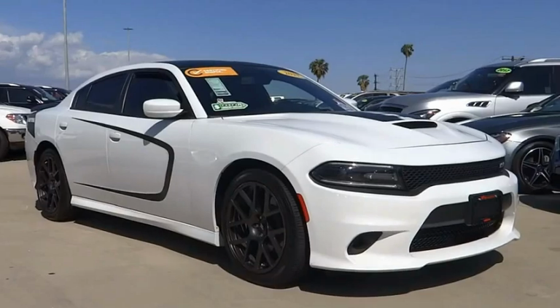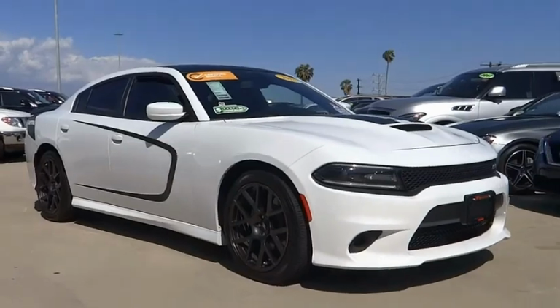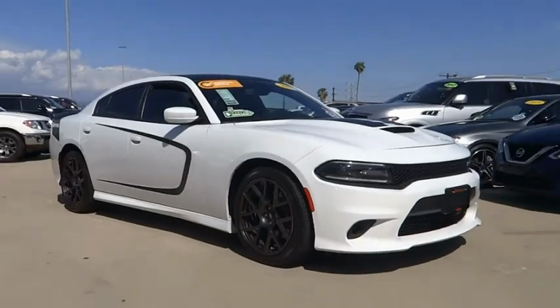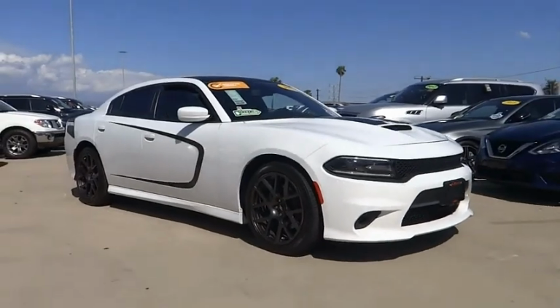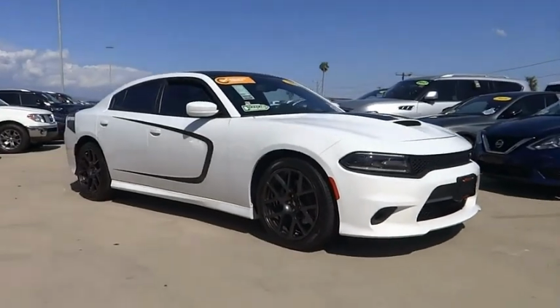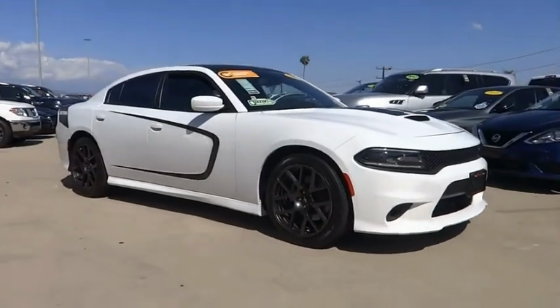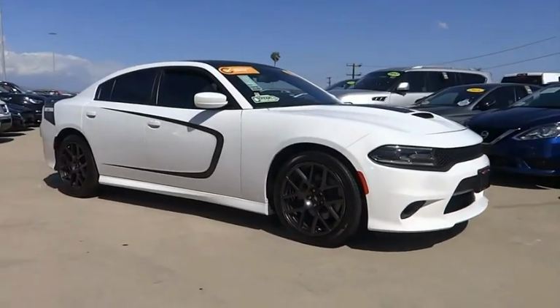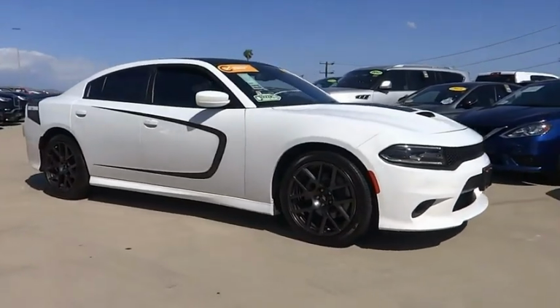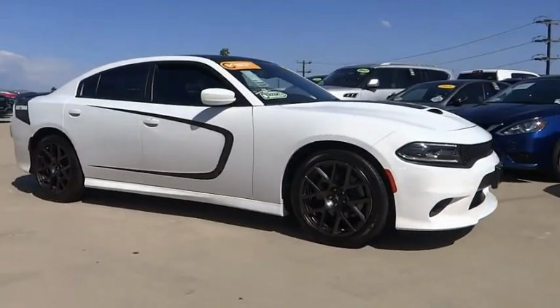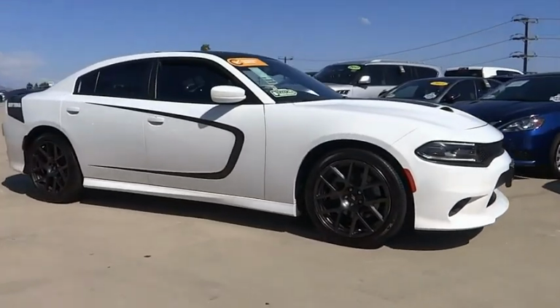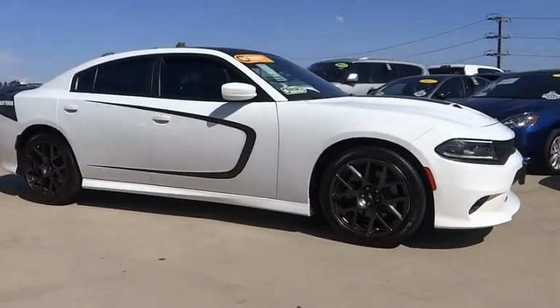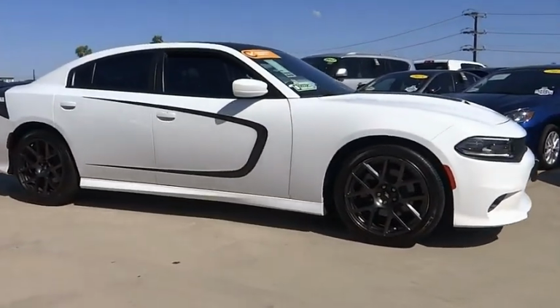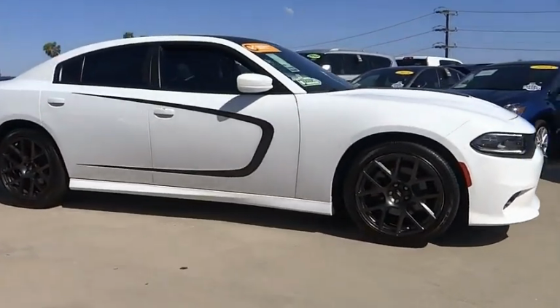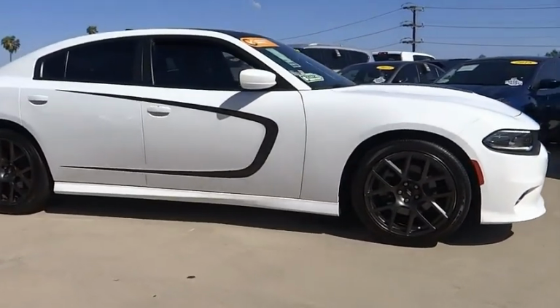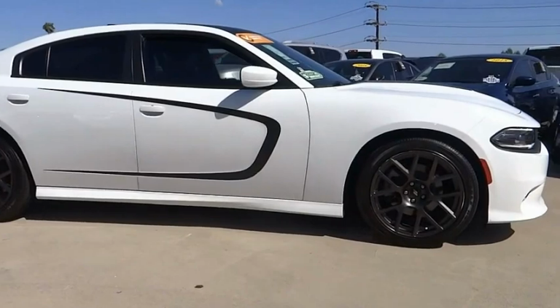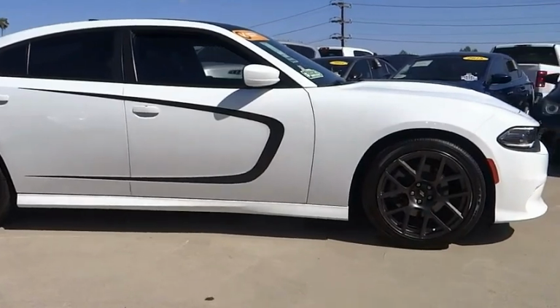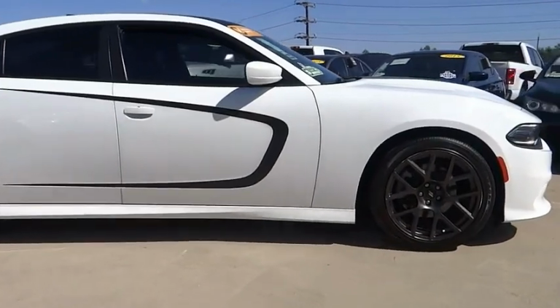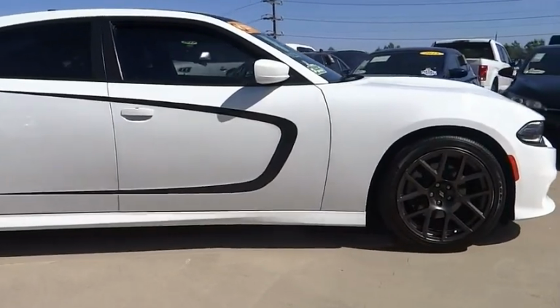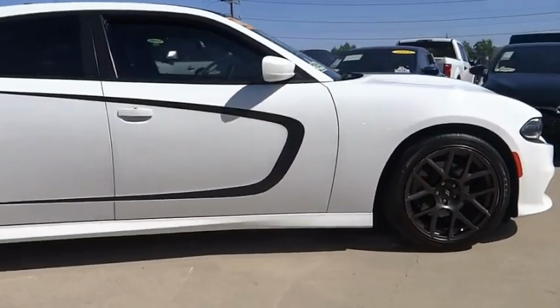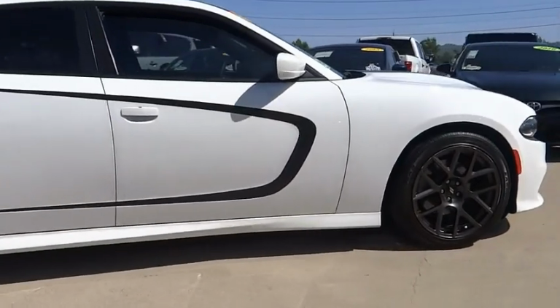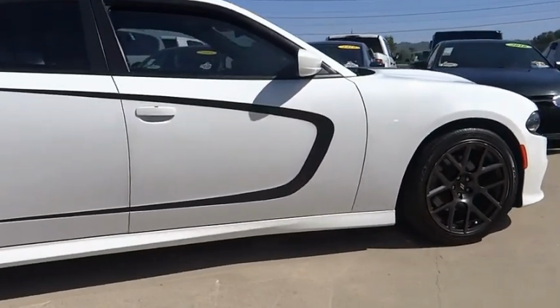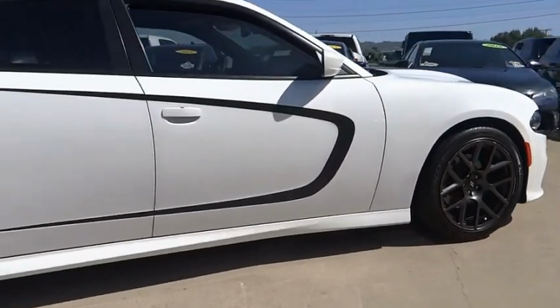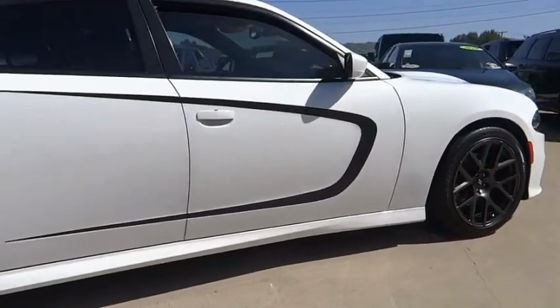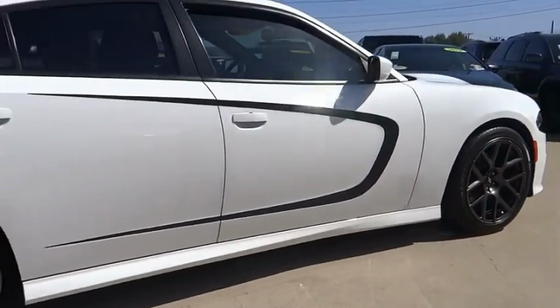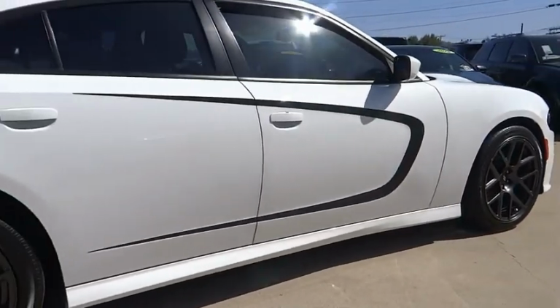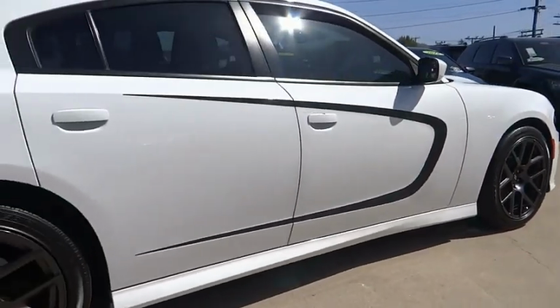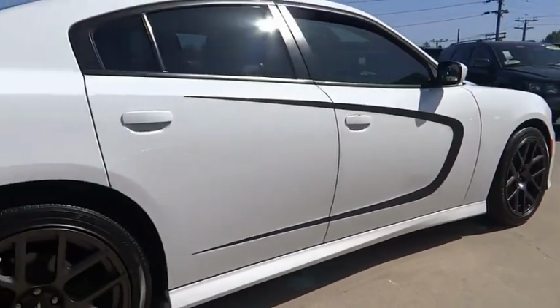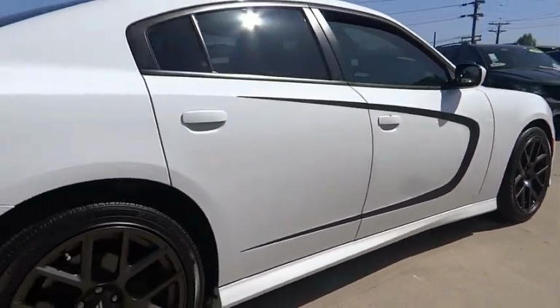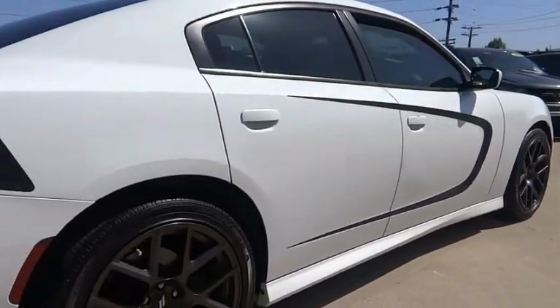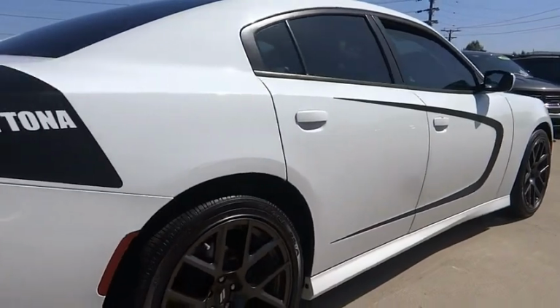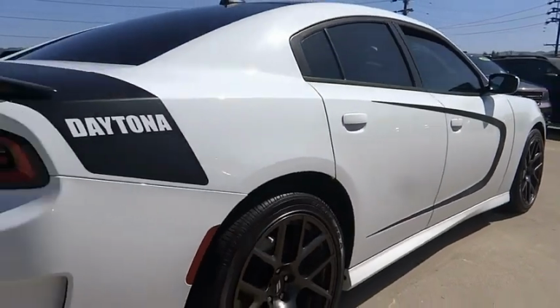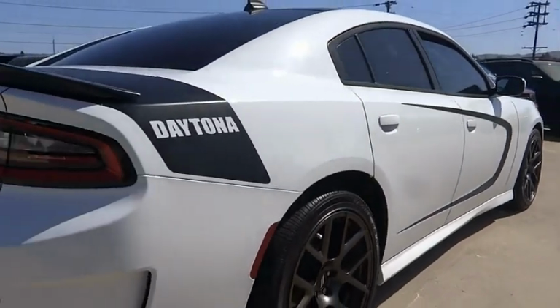You are going to love the 2017 Charger. It injects some versatility, comfort, and sophistication into your muscle. The Charger is a powerful sedan that excites at every turn.